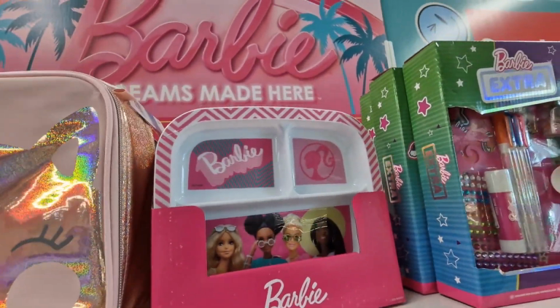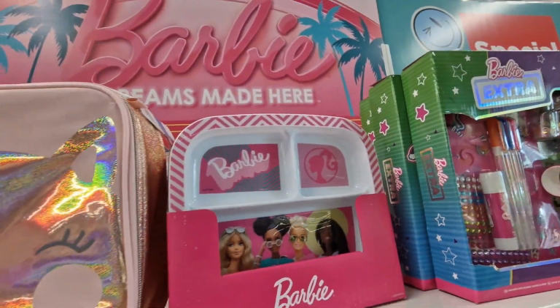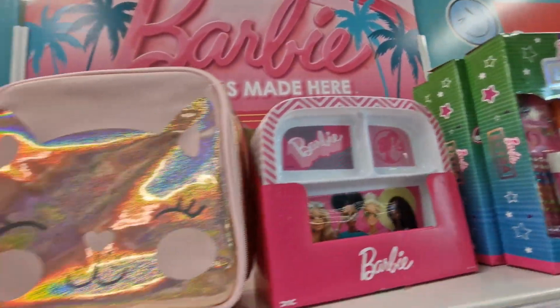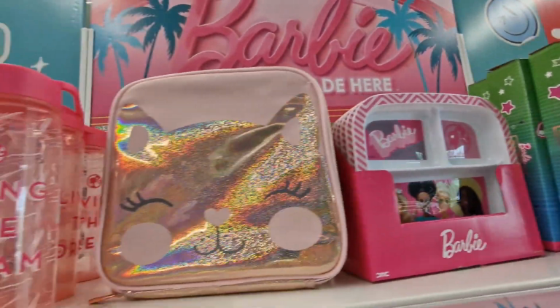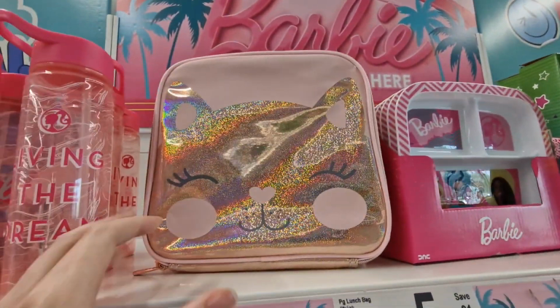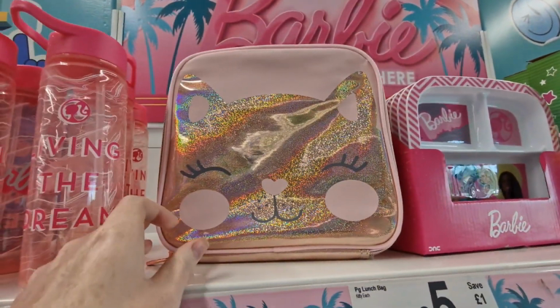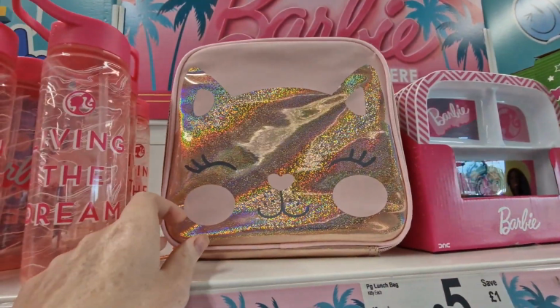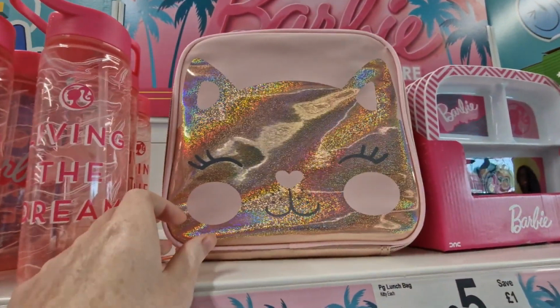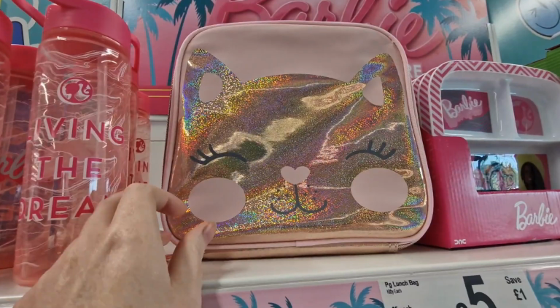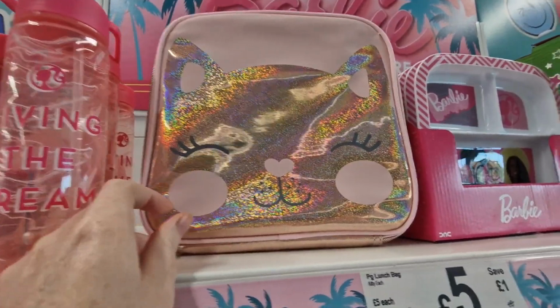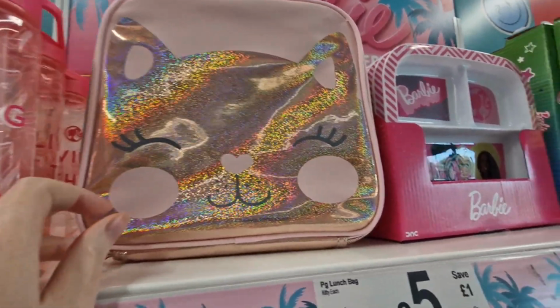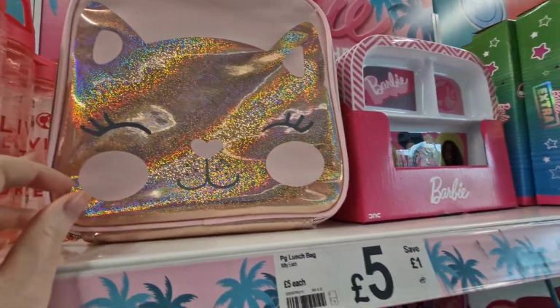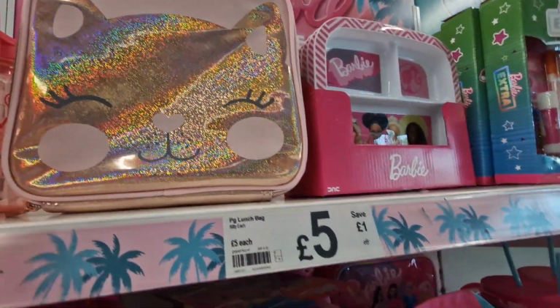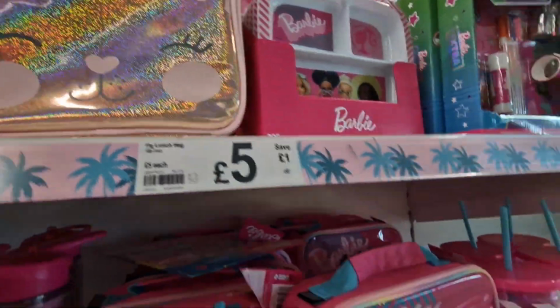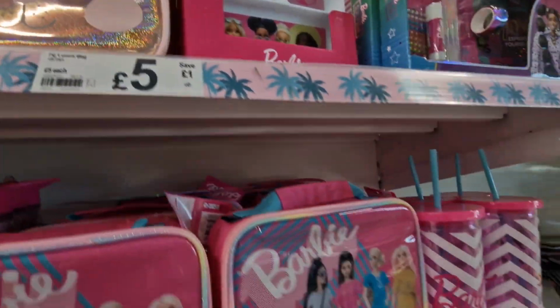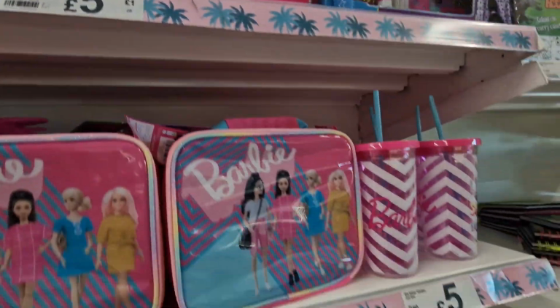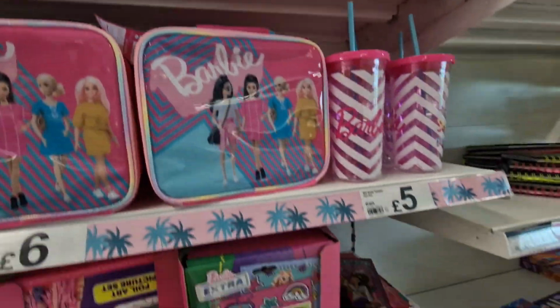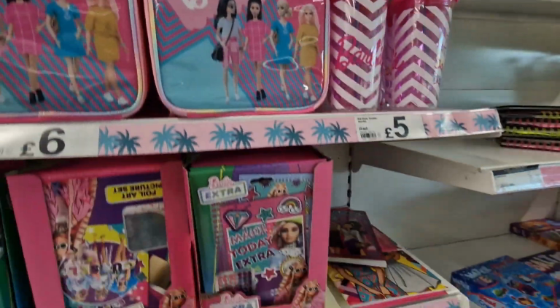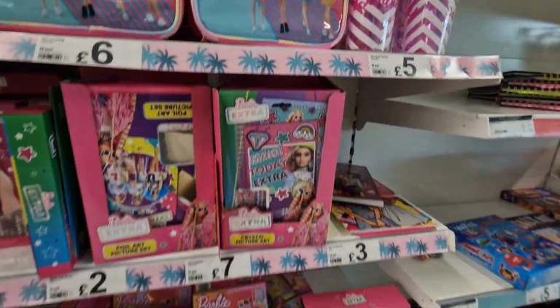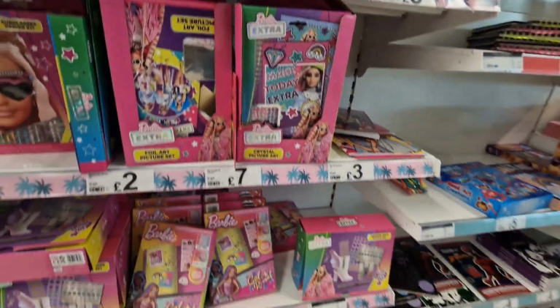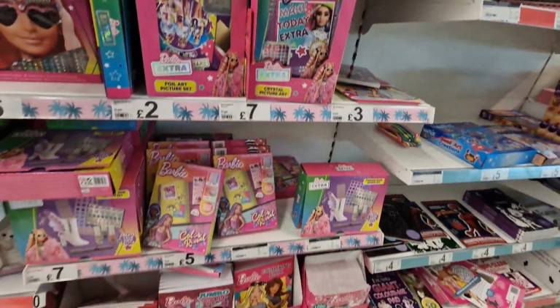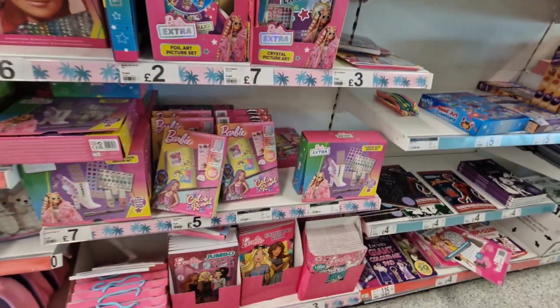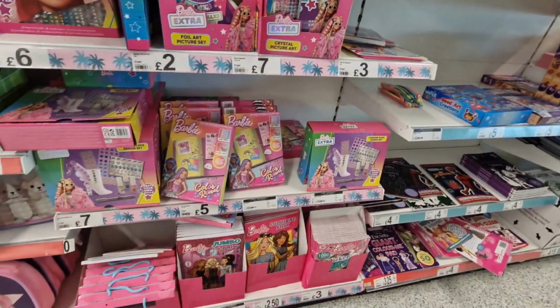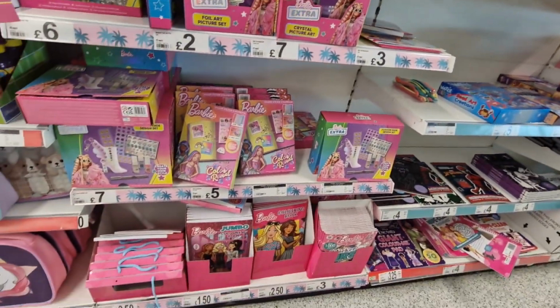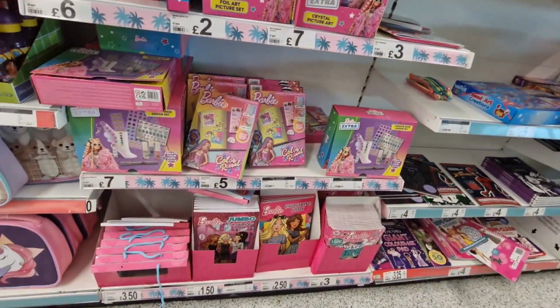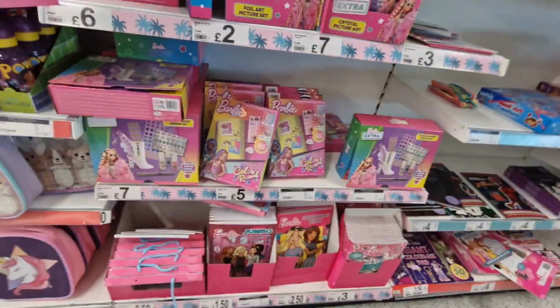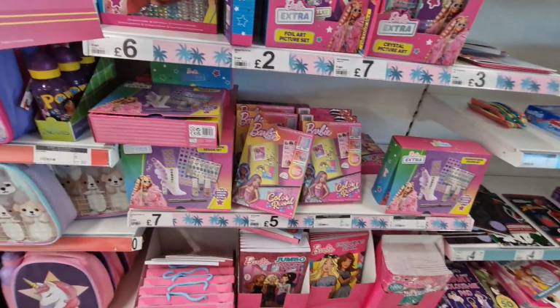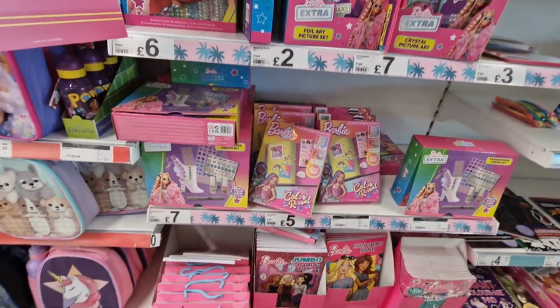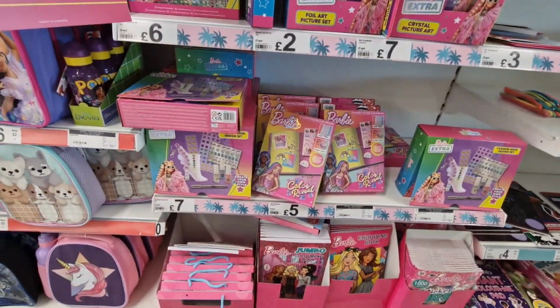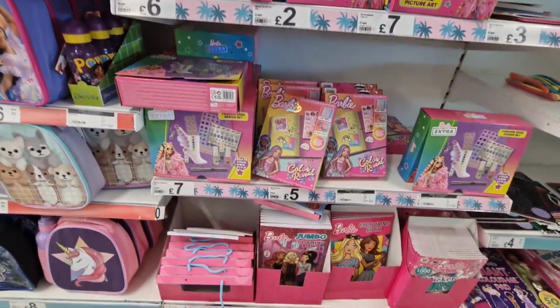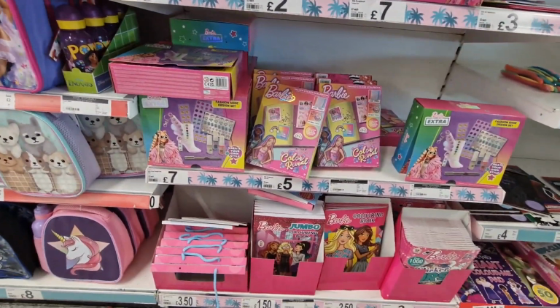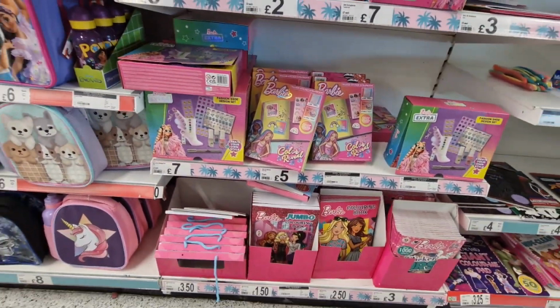There are little plates — not sure how much they are — and this lunch bag that's not really Barbie for five pounds. Then they've just got like some other little bits.